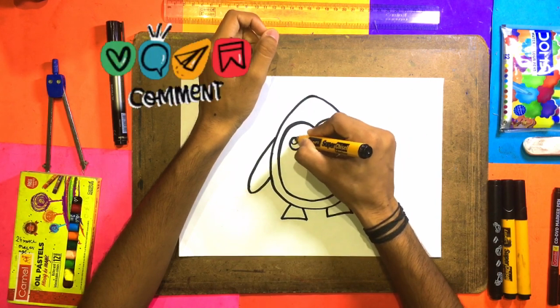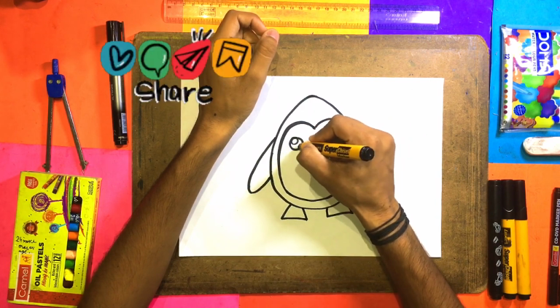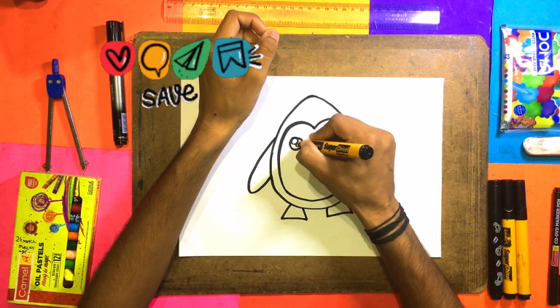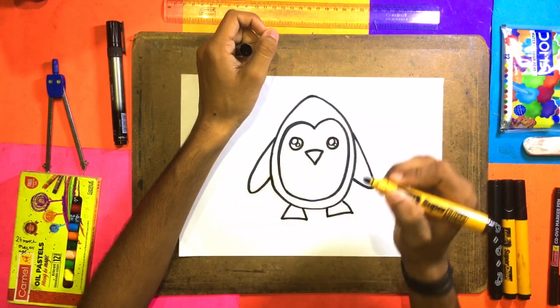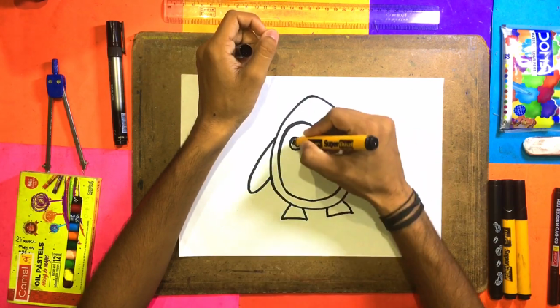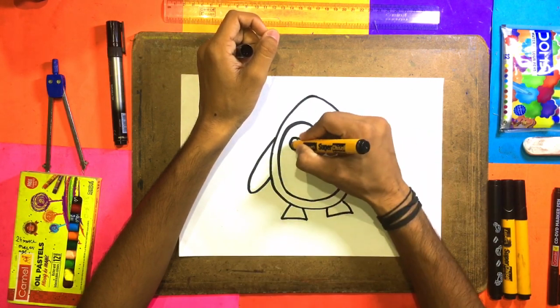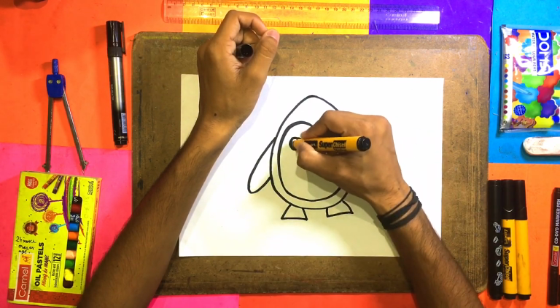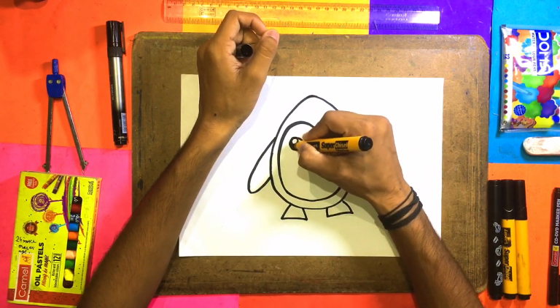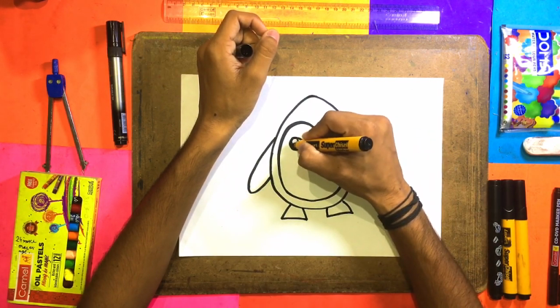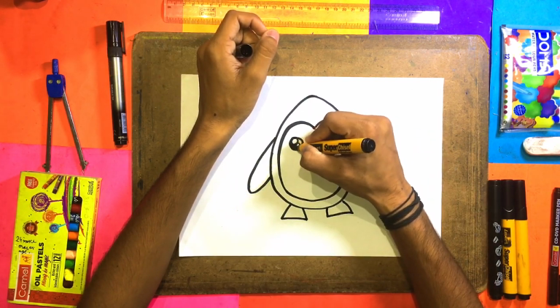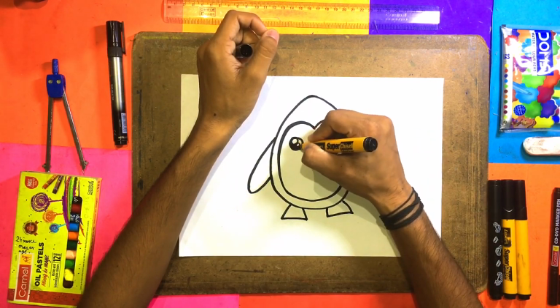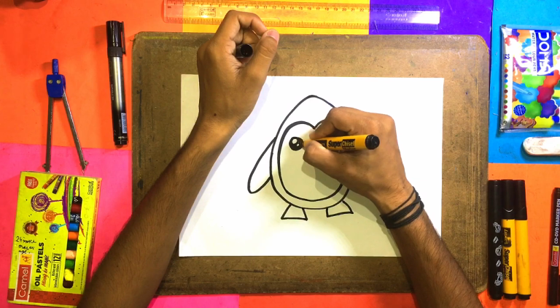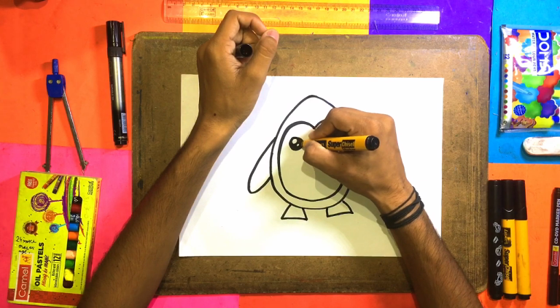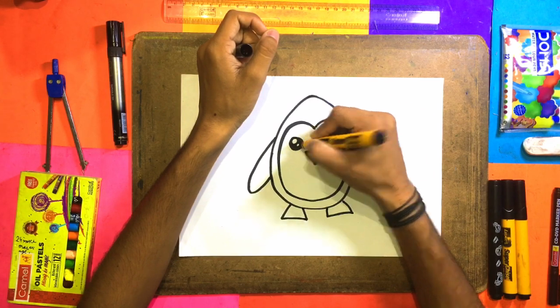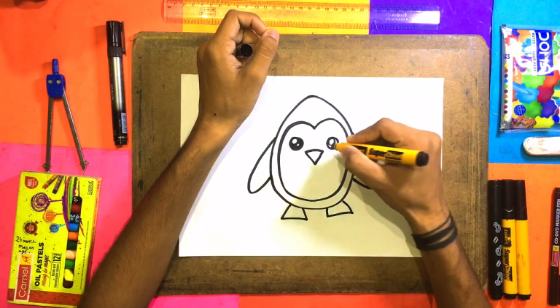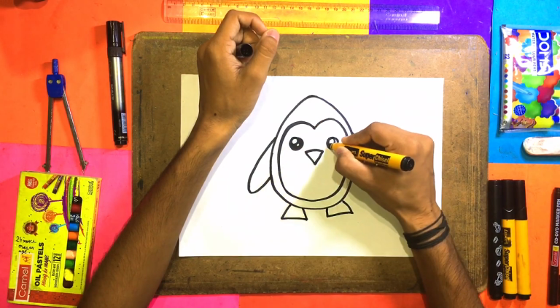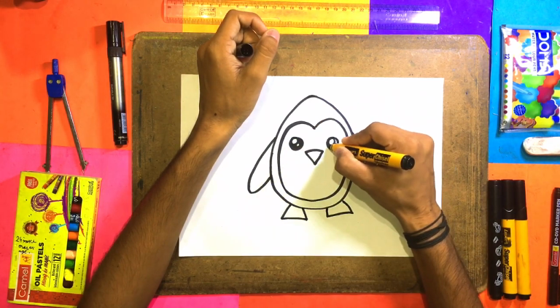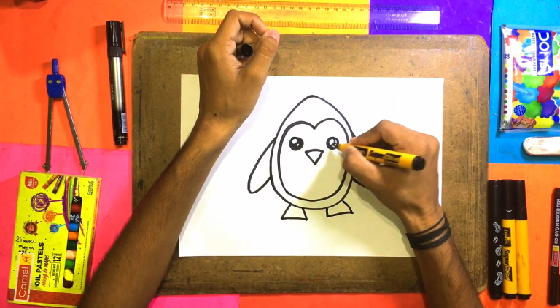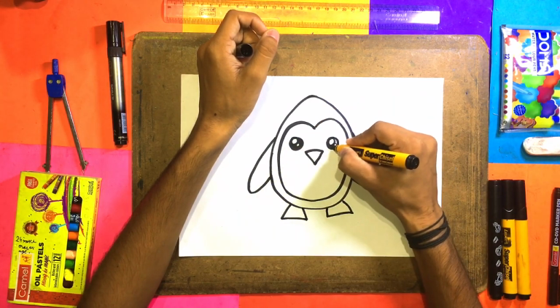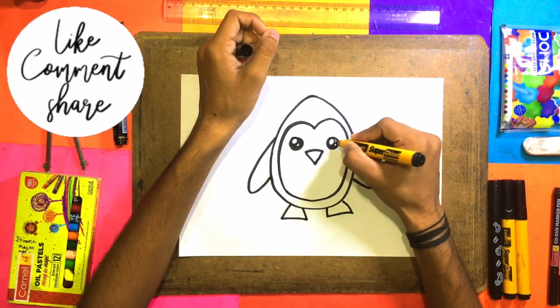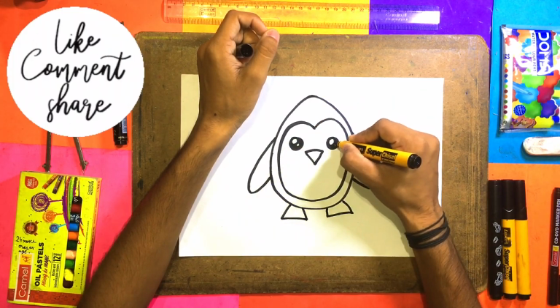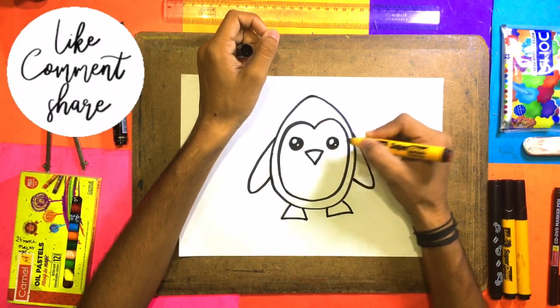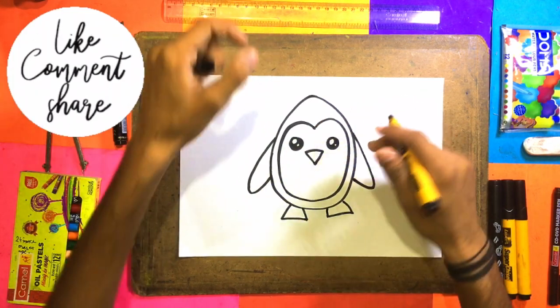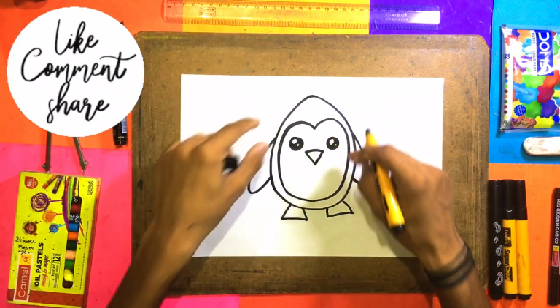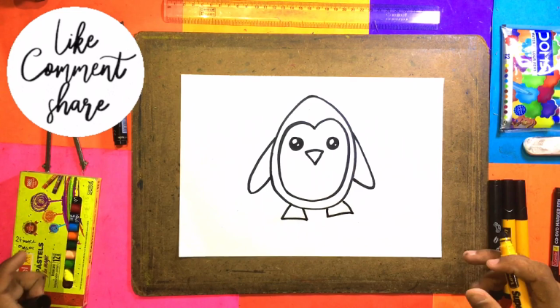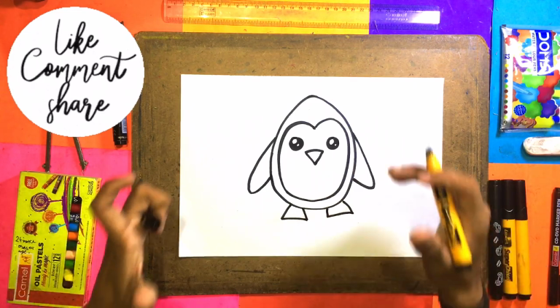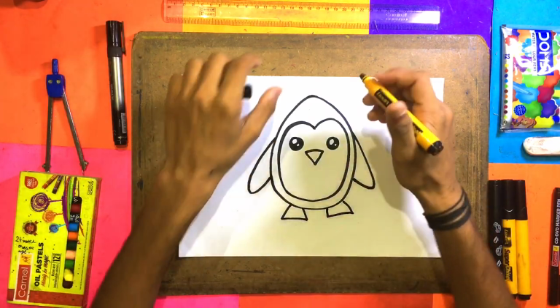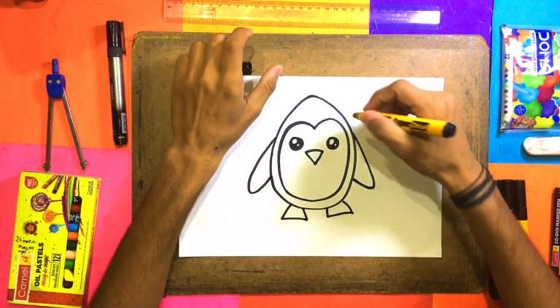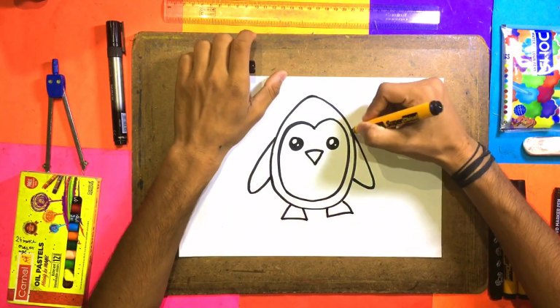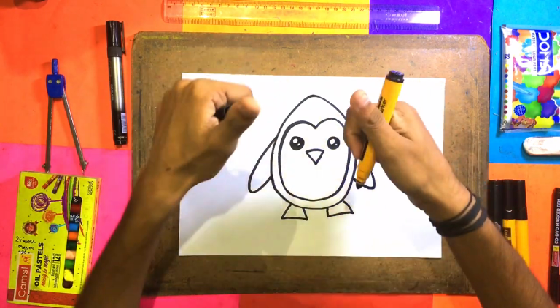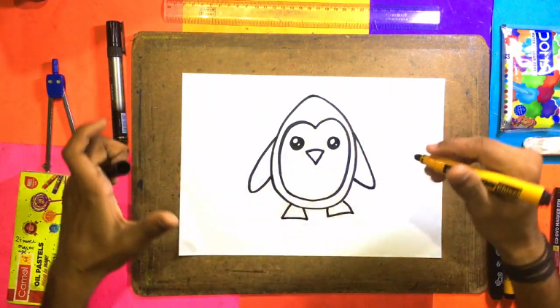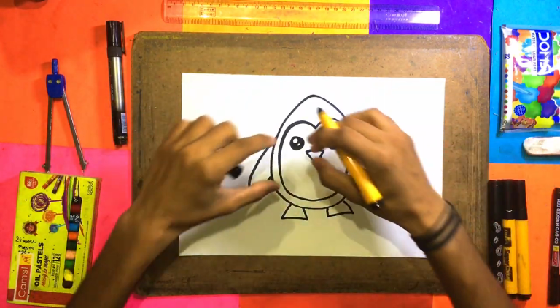Now we can make a big eye here, and here we can make its beak. It's very cute. It's very big but it doesn't know how to move, so we can make it. It's very cute, it's very good, it's light — so we can make it.